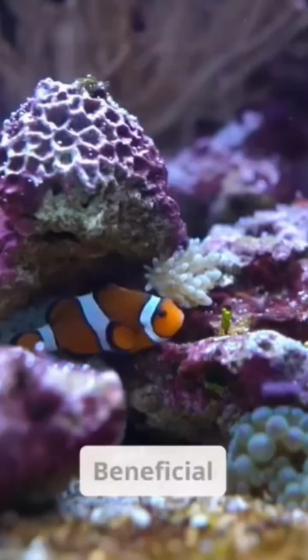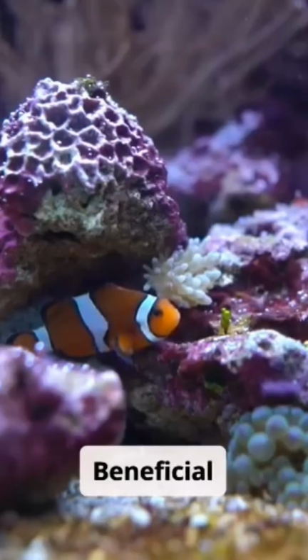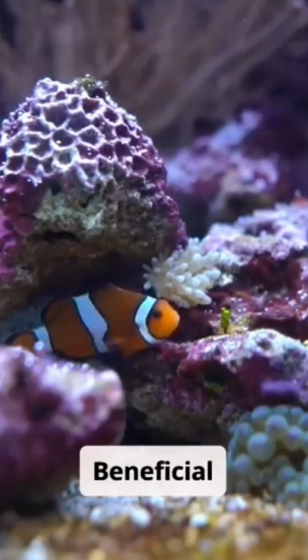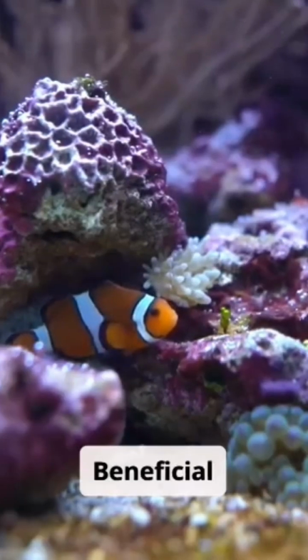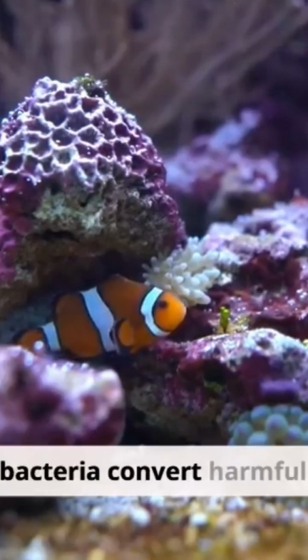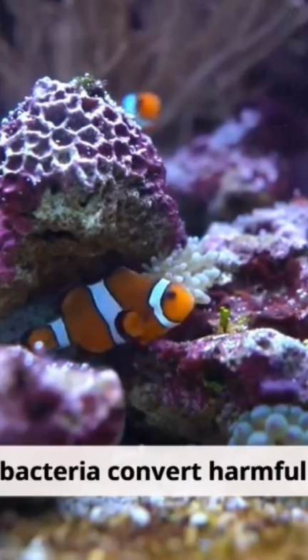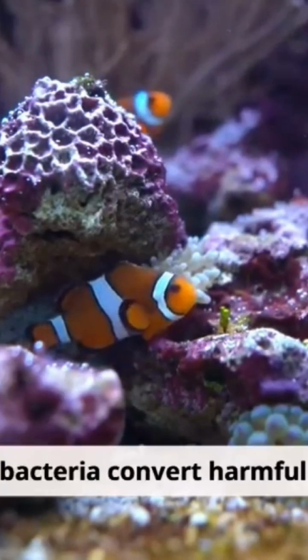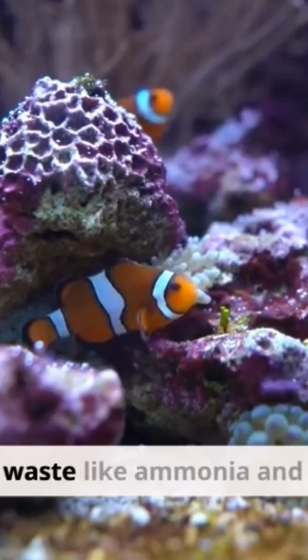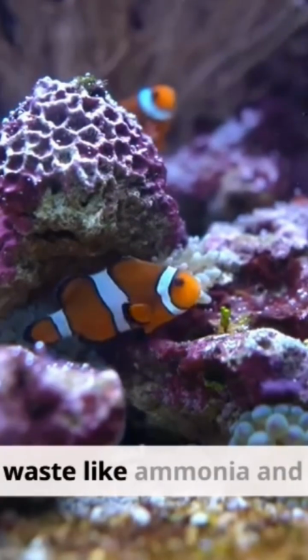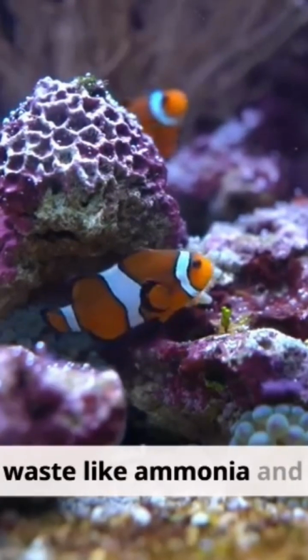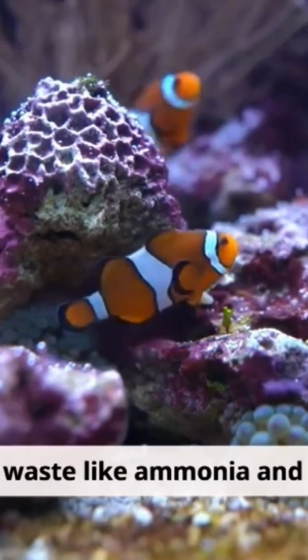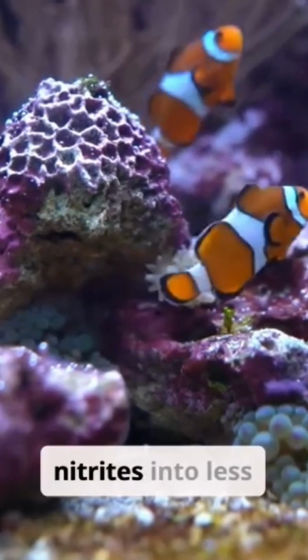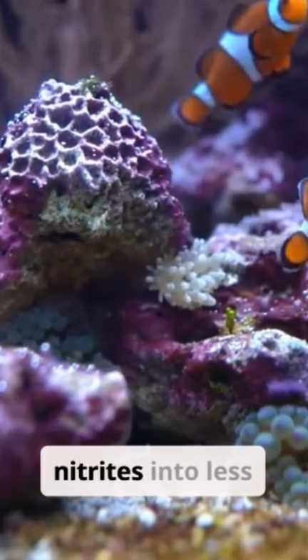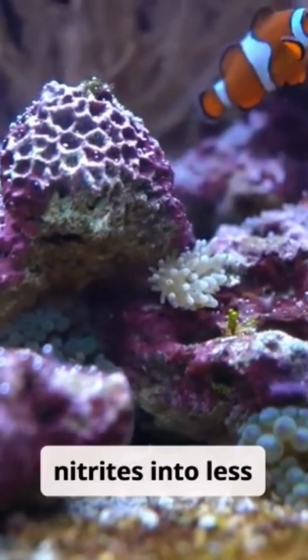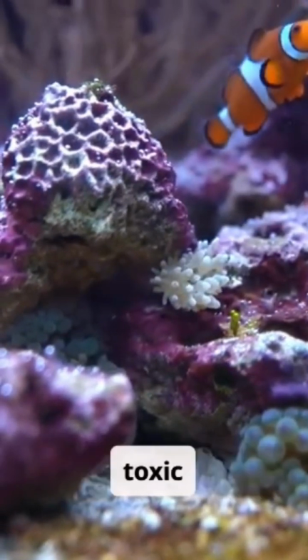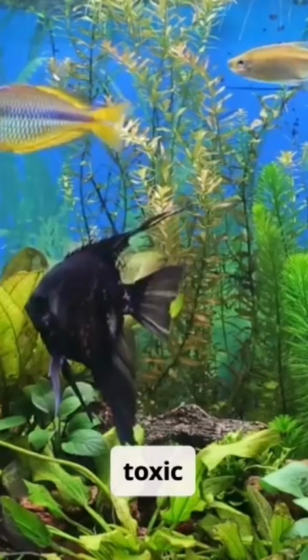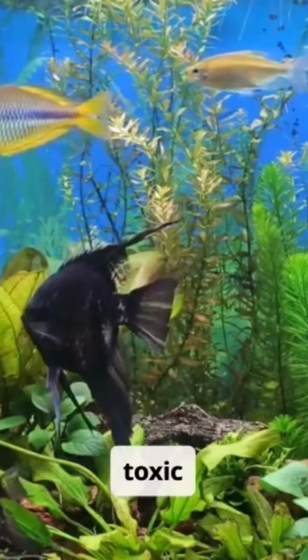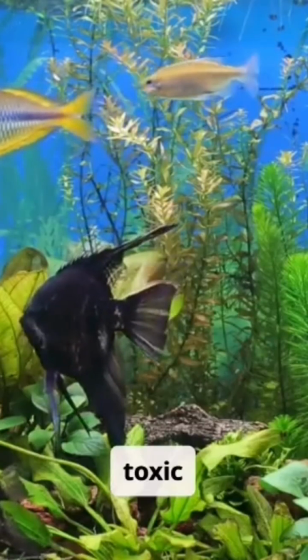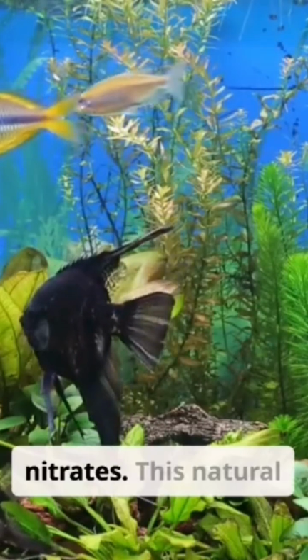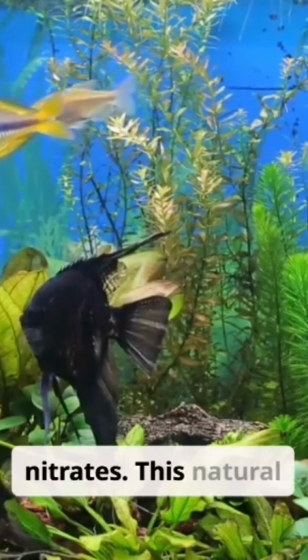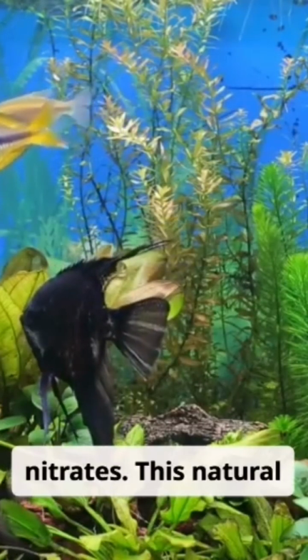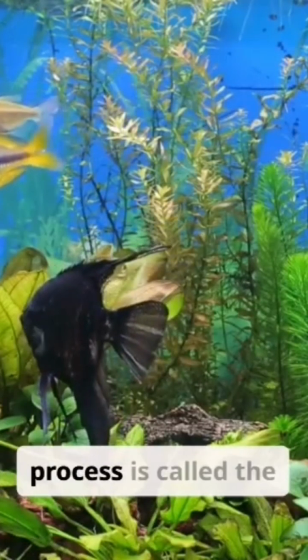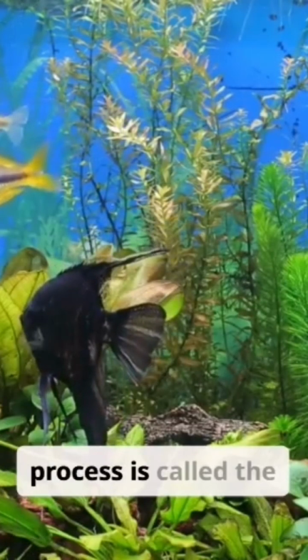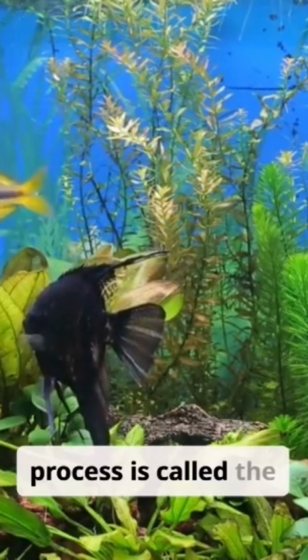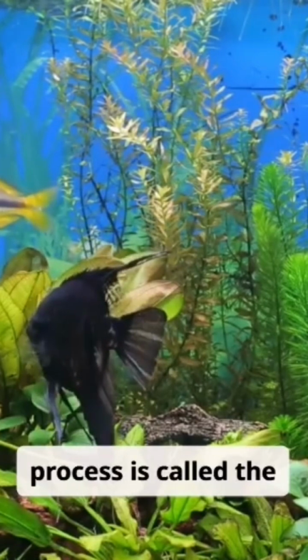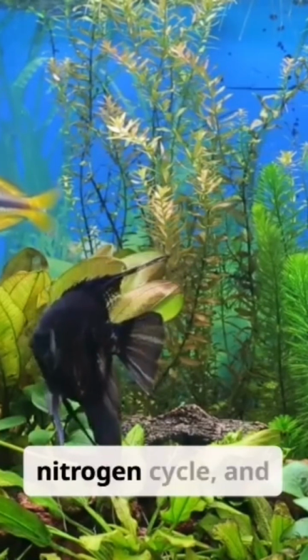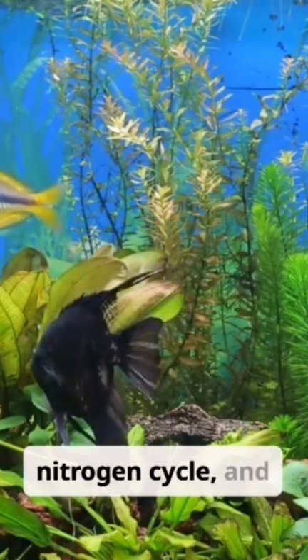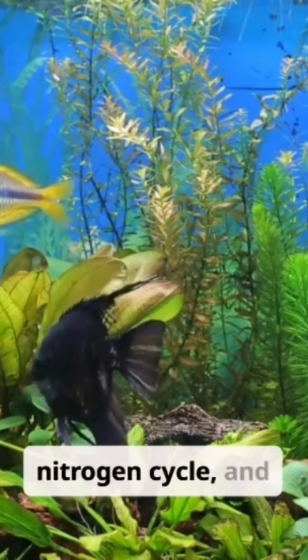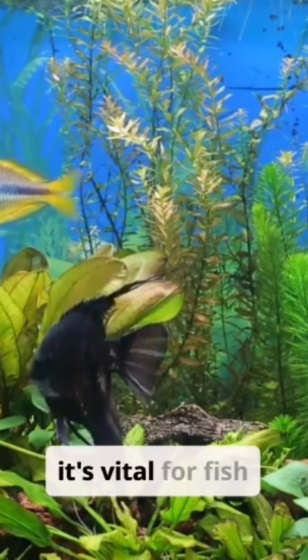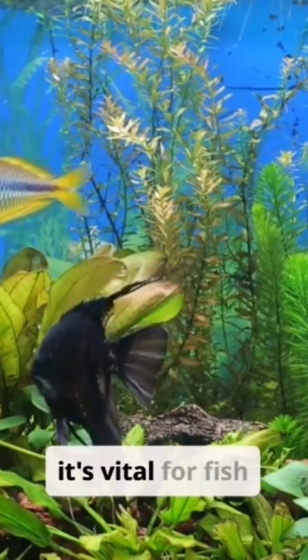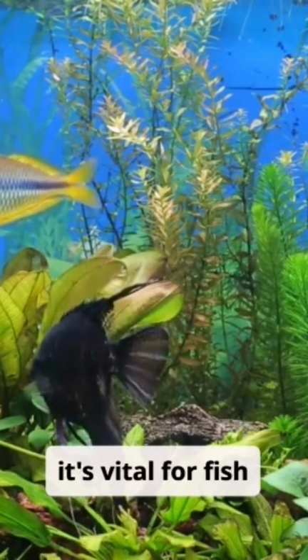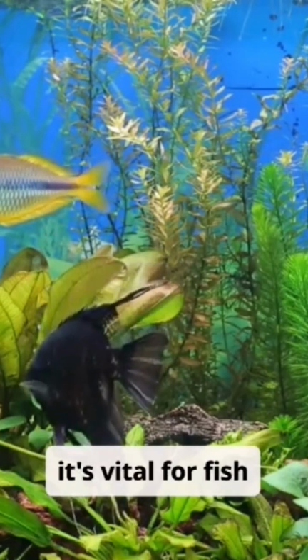Beneficial bacteria convert harmful waste, like ammonia and nitrites, into less toxic nitrates. This natural process is called the nitrogen cycle, and it's vital for fish survival.